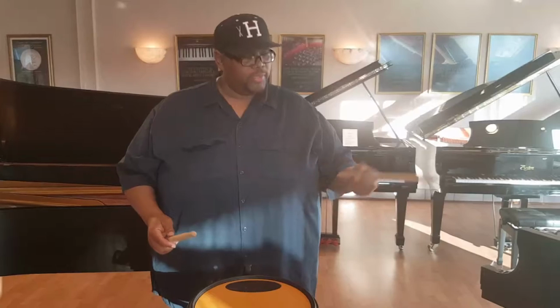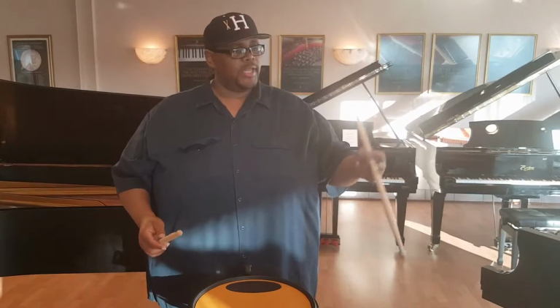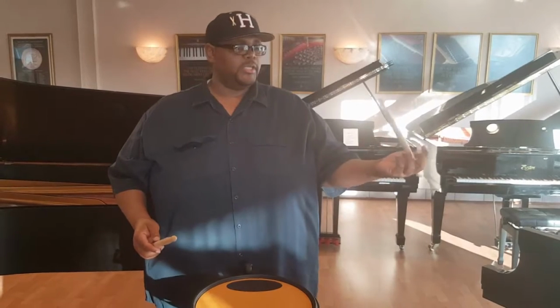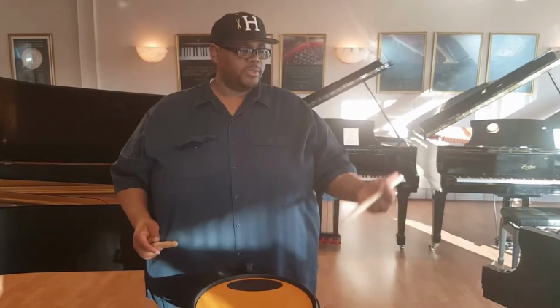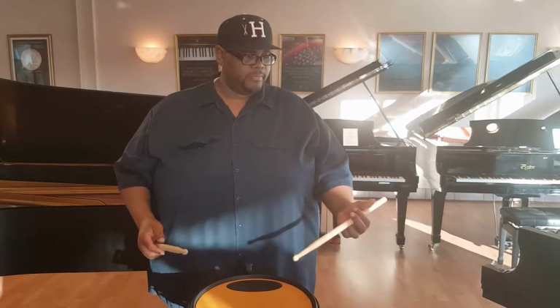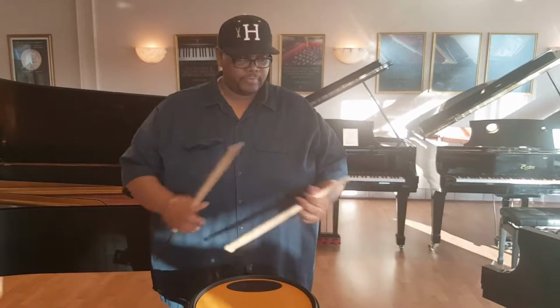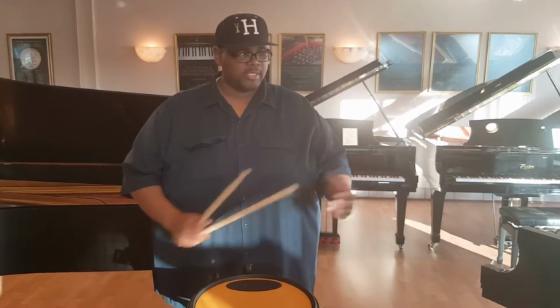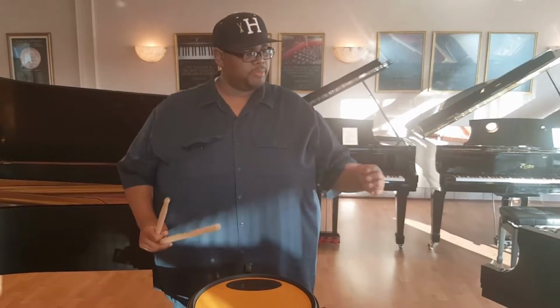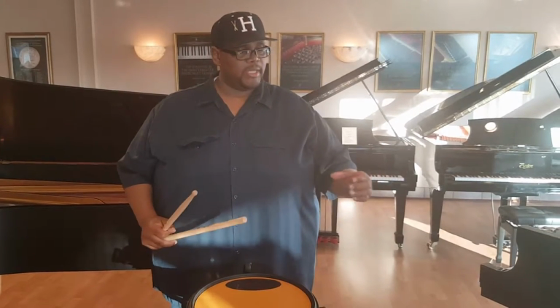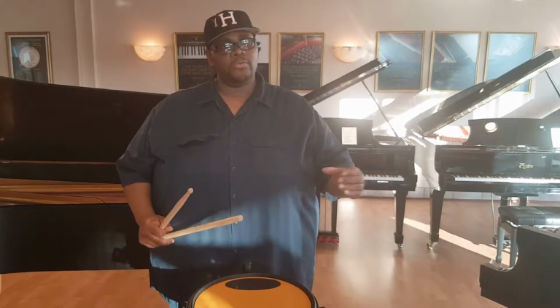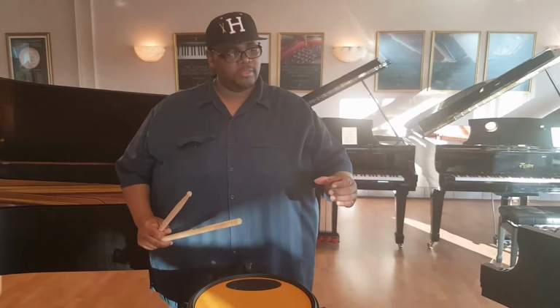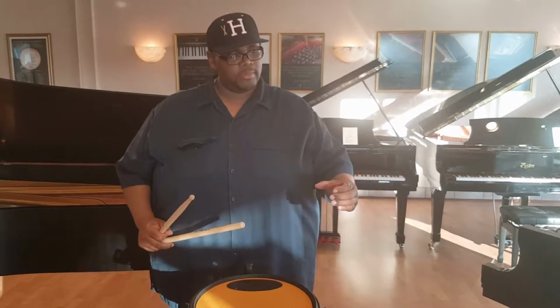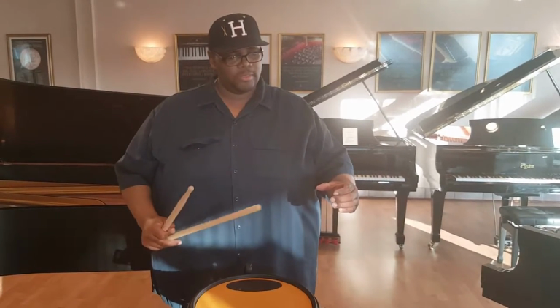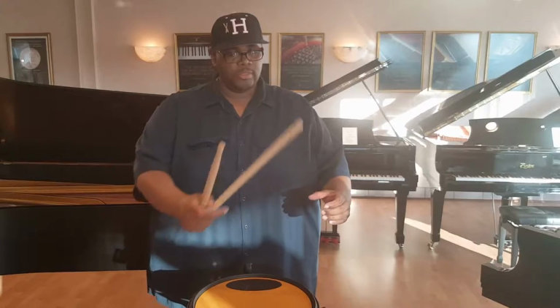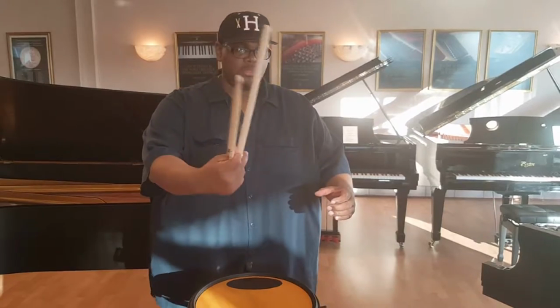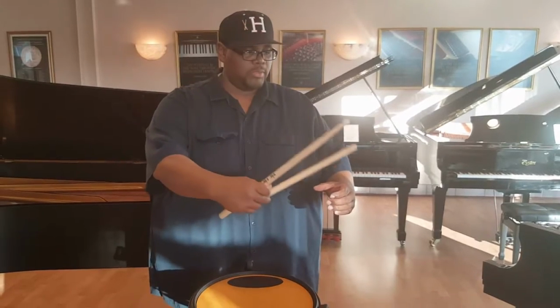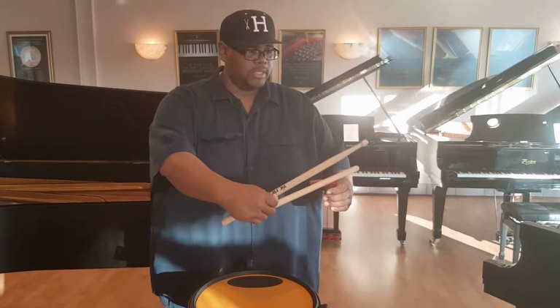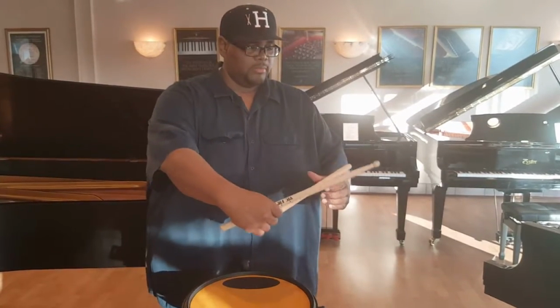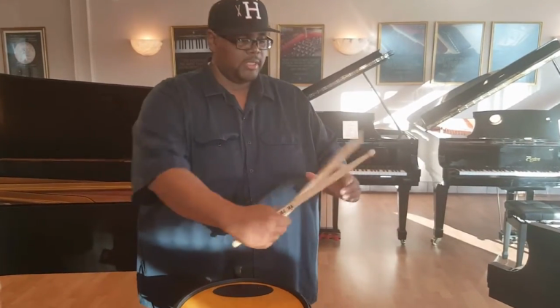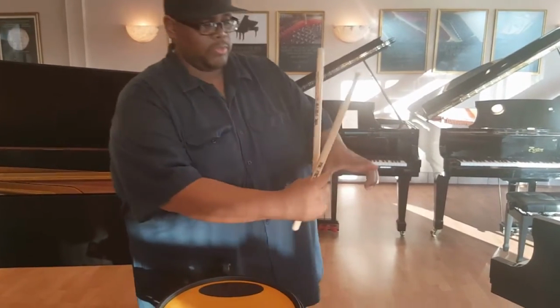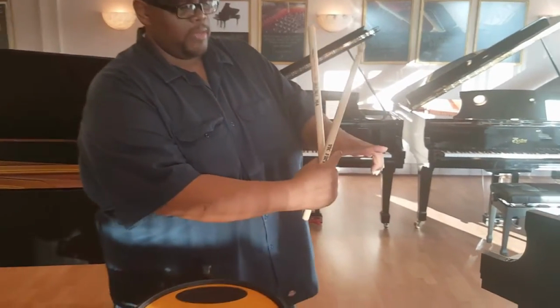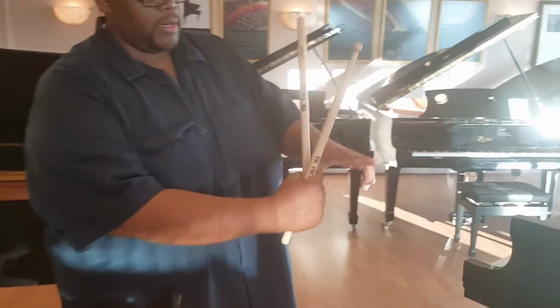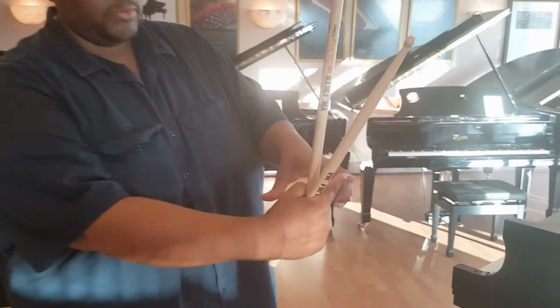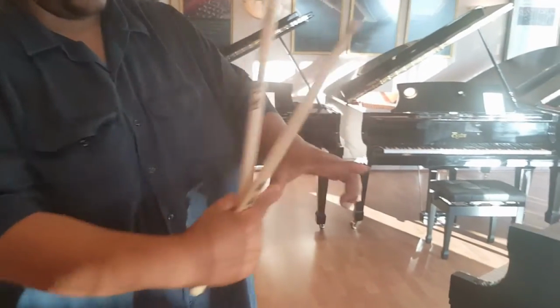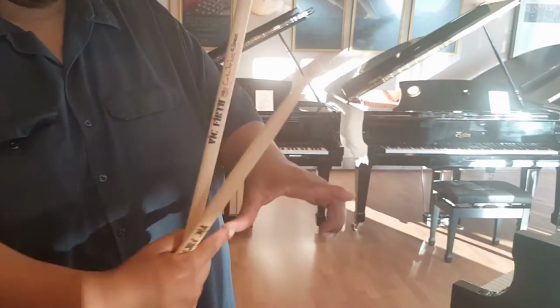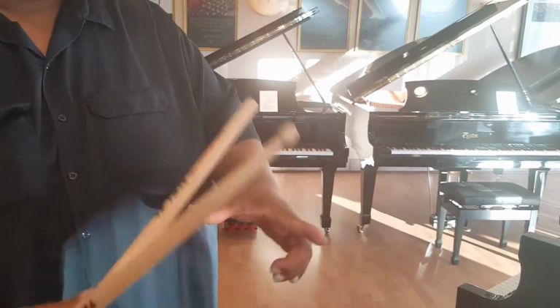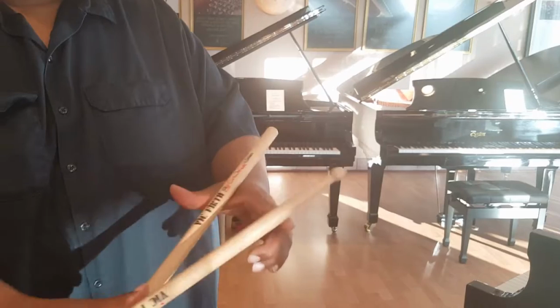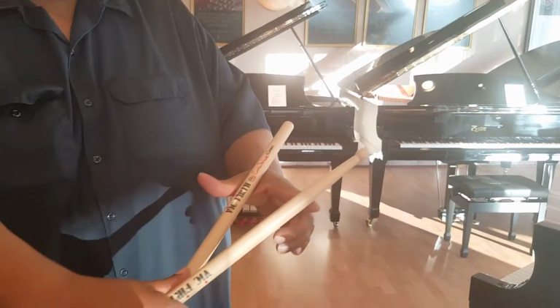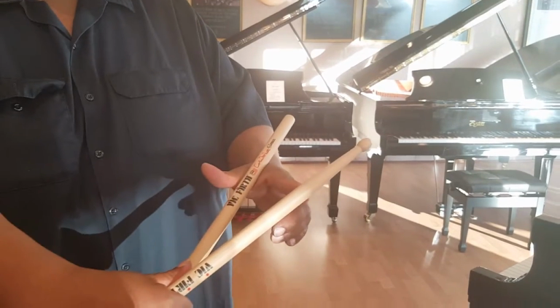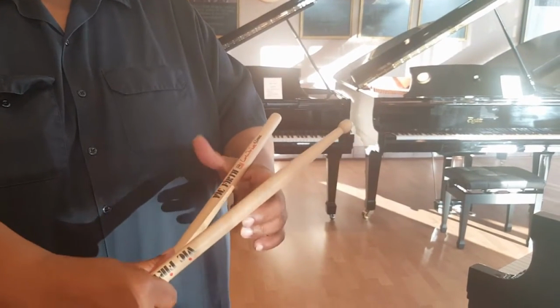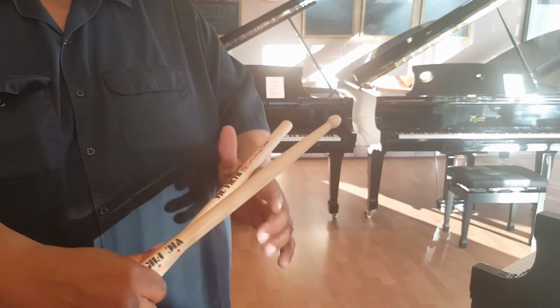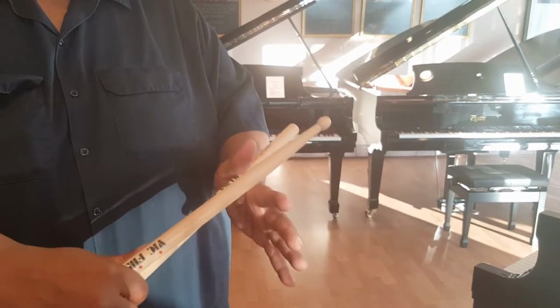If we're doing traditional grip, I'll tell them to pretend like they're holding a cup, like so. Take one stick, place it here between the webby part, between the first finger and the thumb. Place it there. Squeeze down.